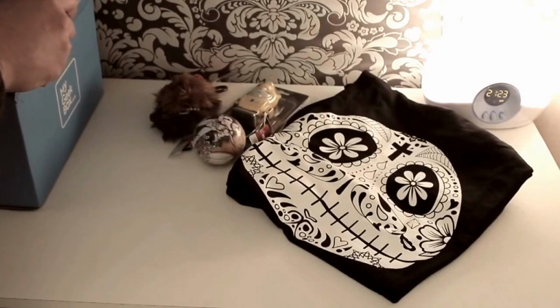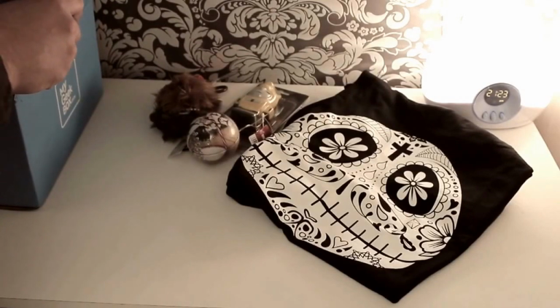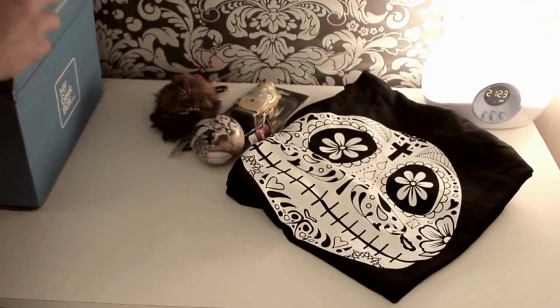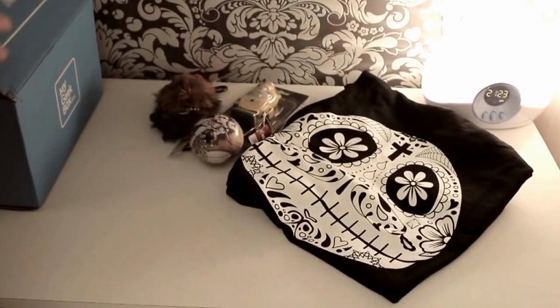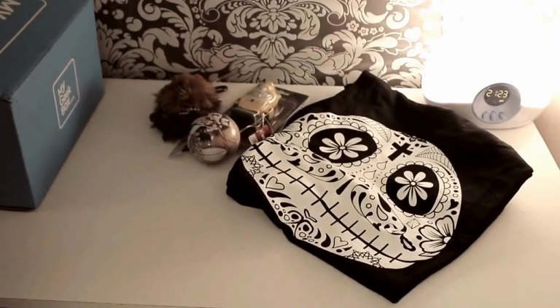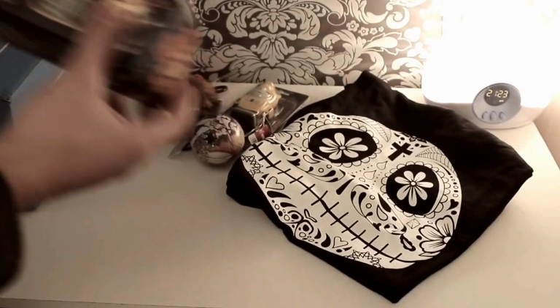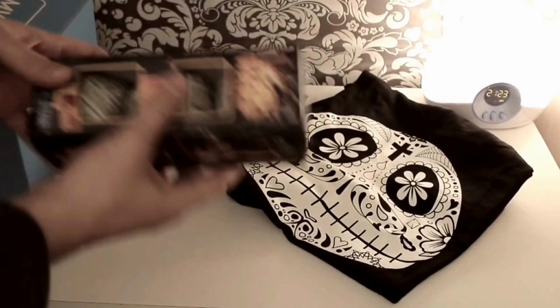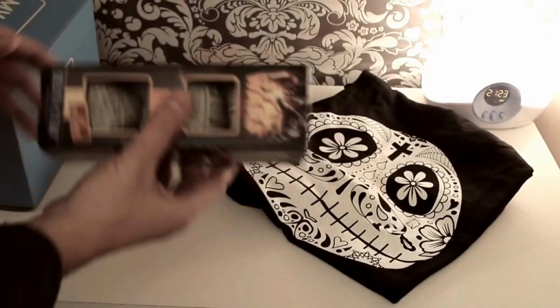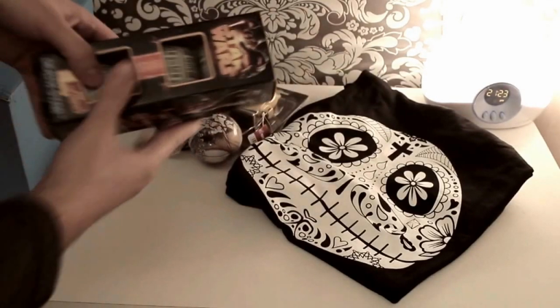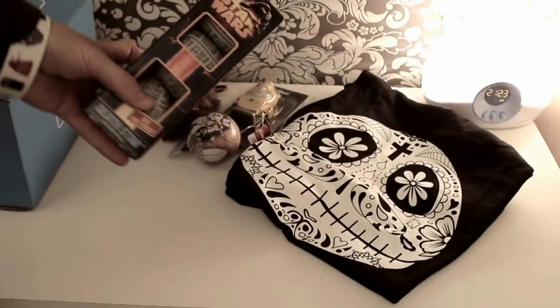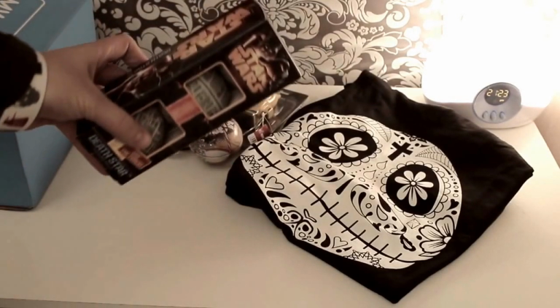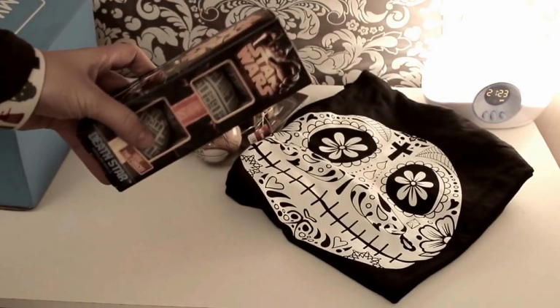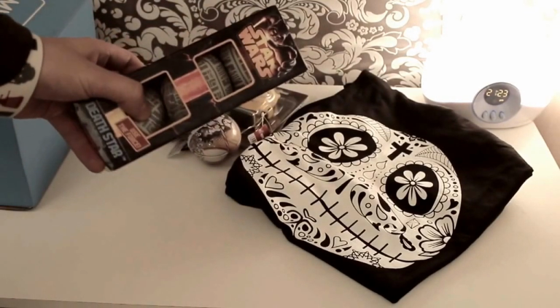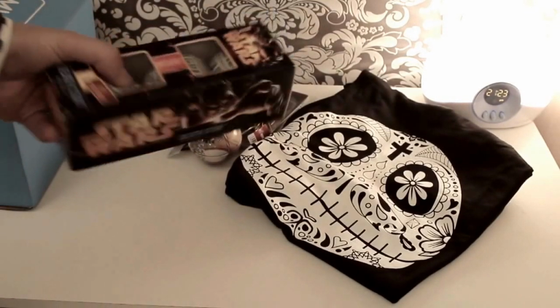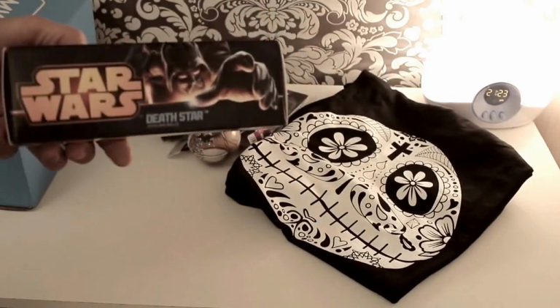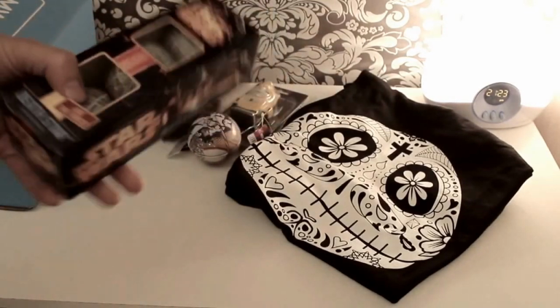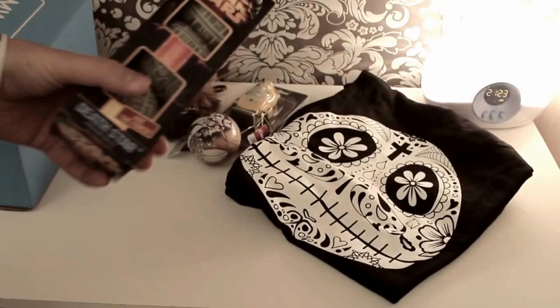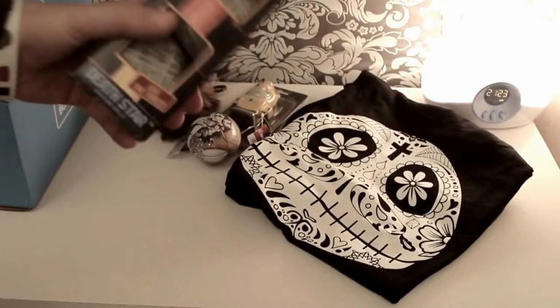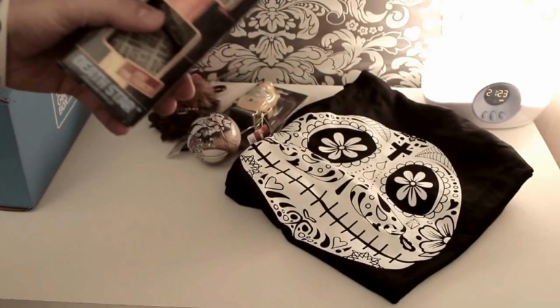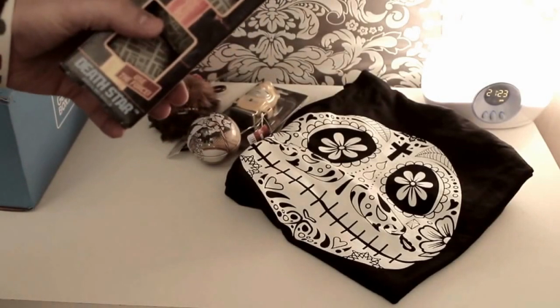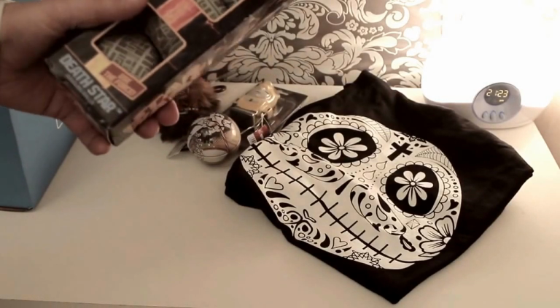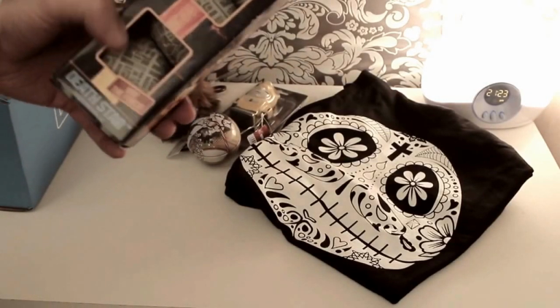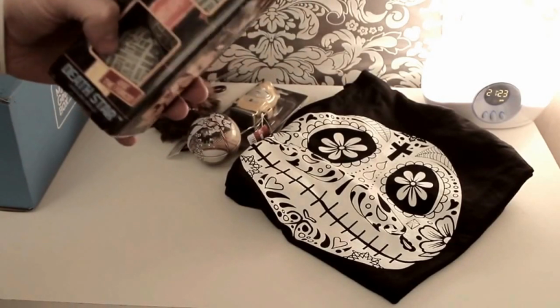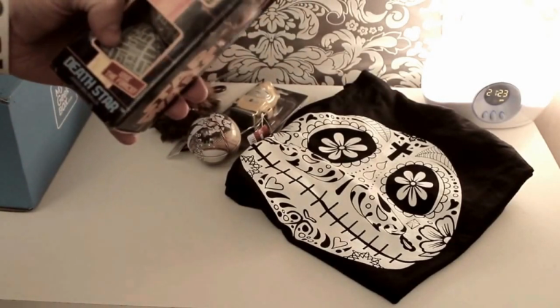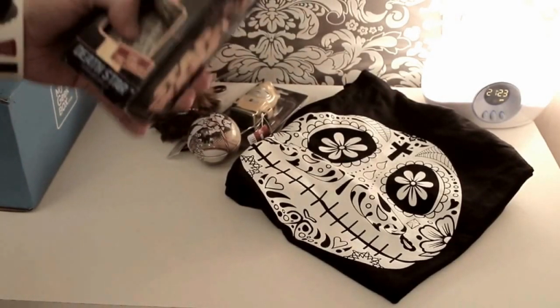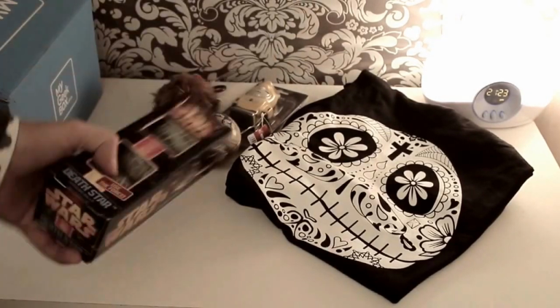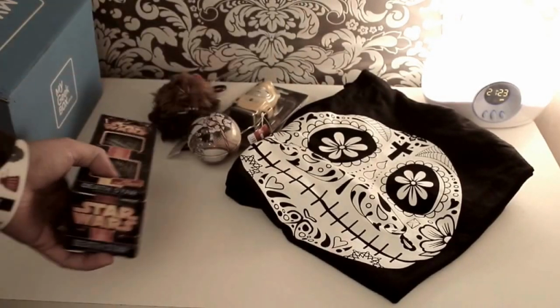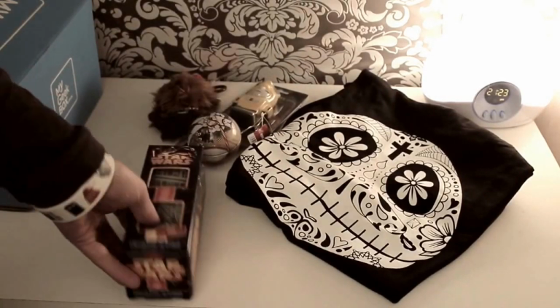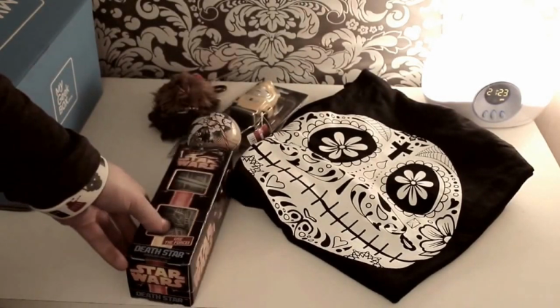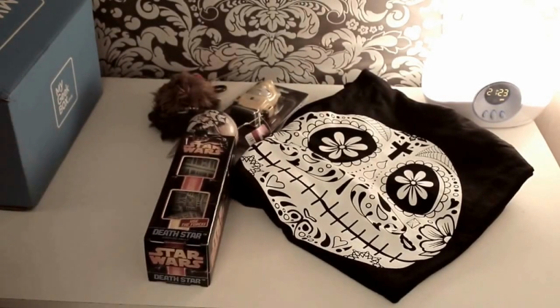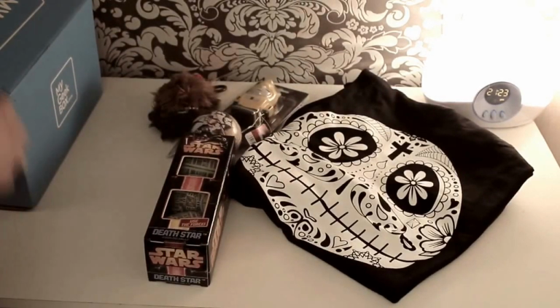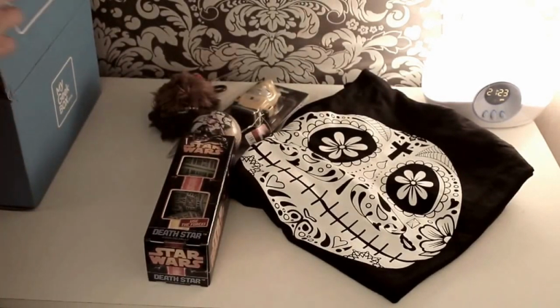Next up — dudes! I'm a big juggler and I love juggling, and these are Star Wars juggling balls, the little Death Stars. They're so awesome. Oh my goodness.